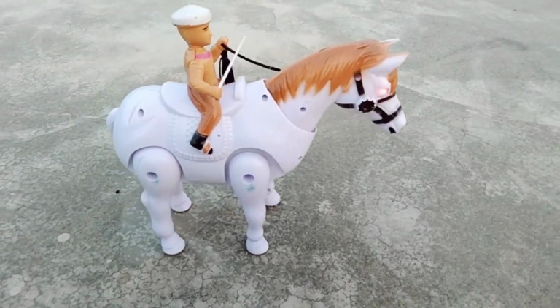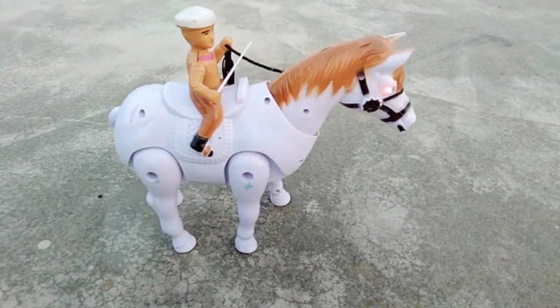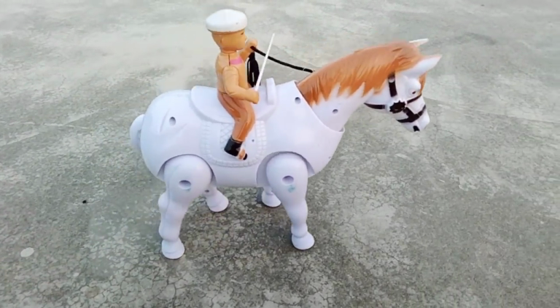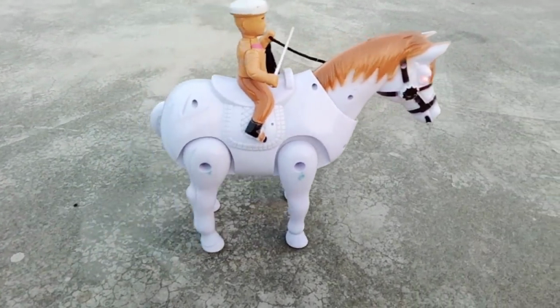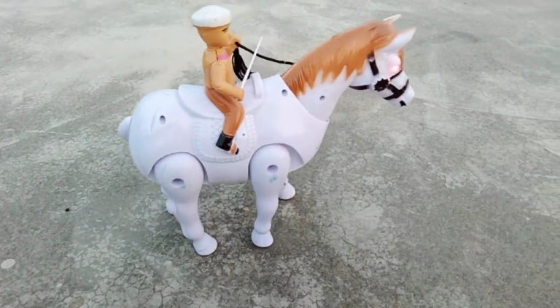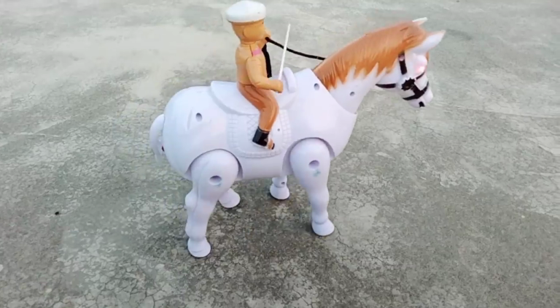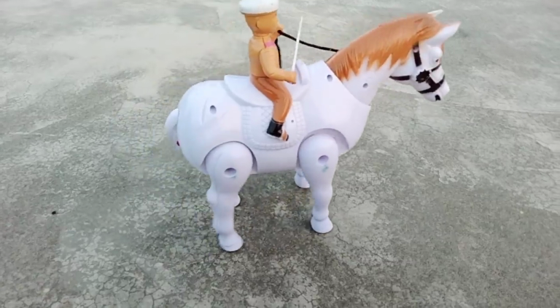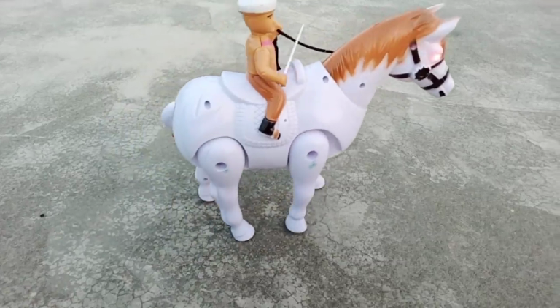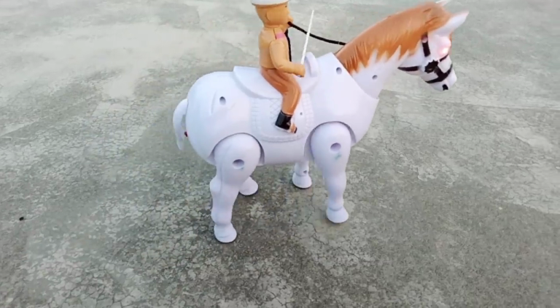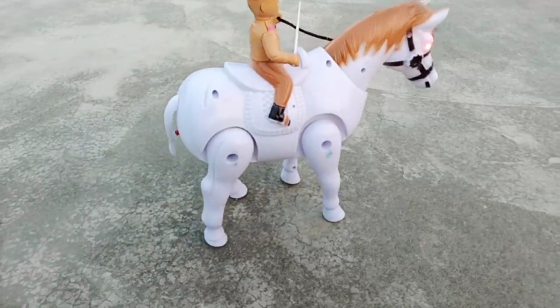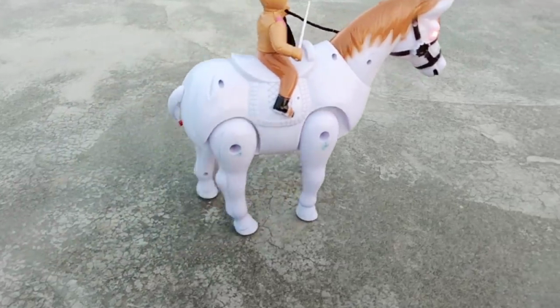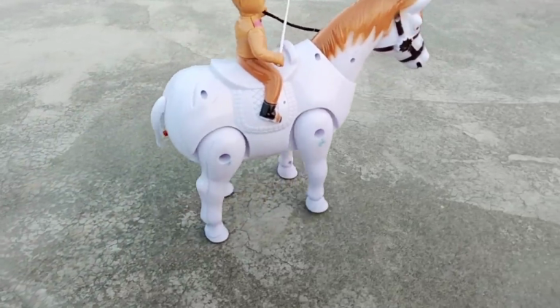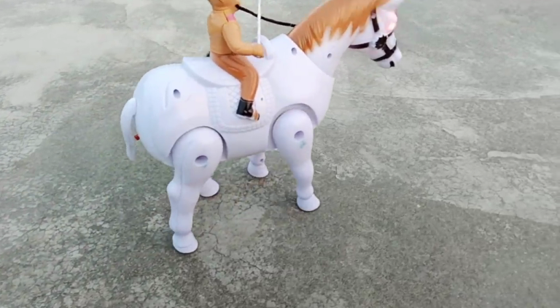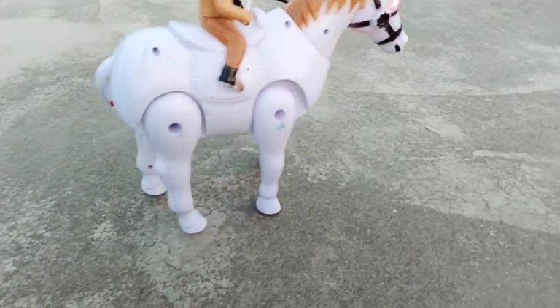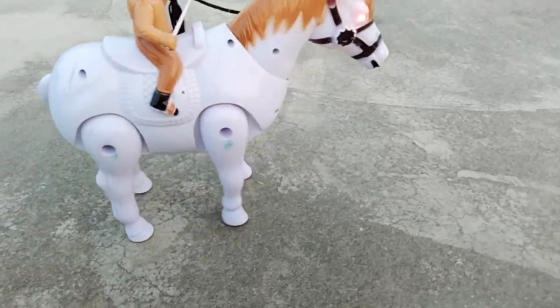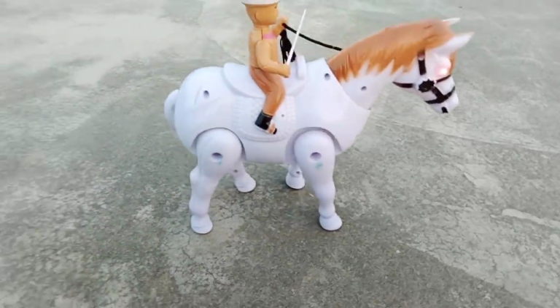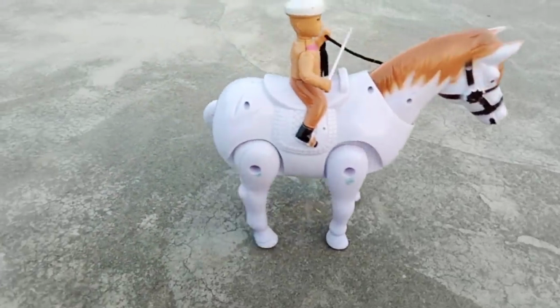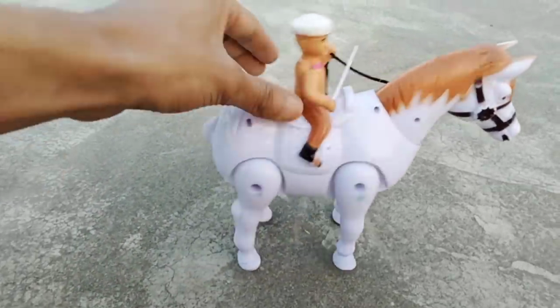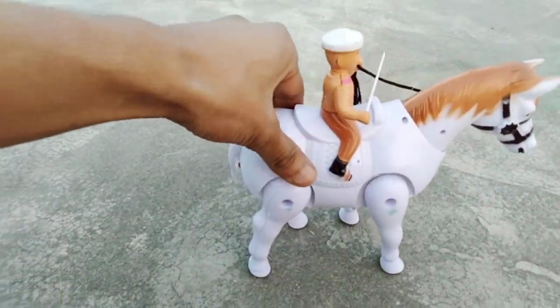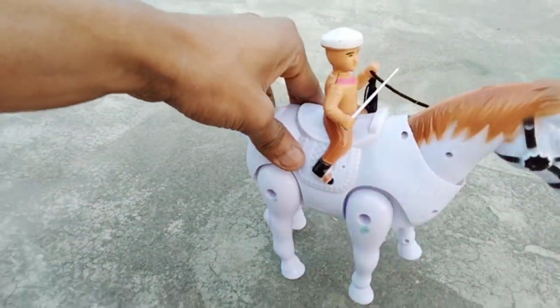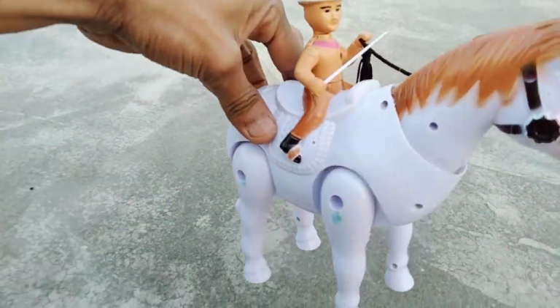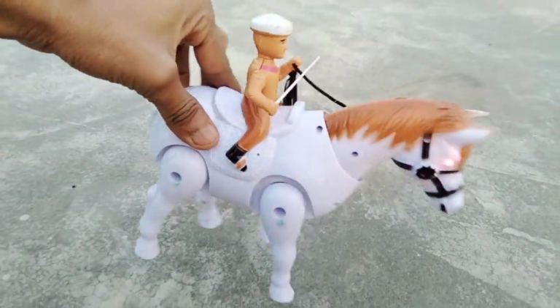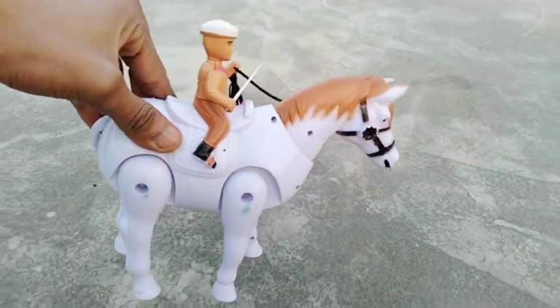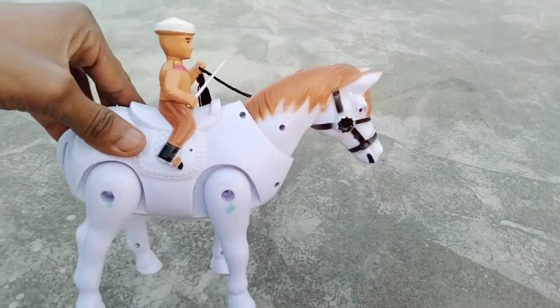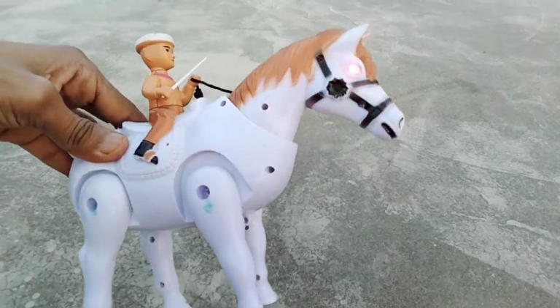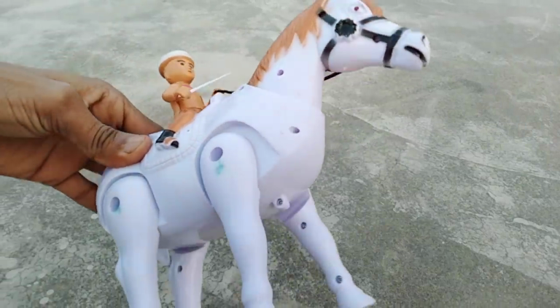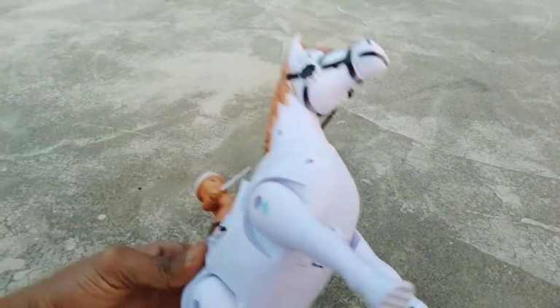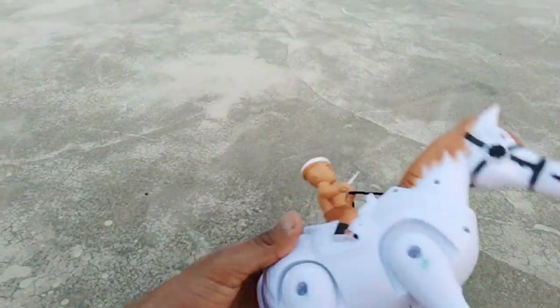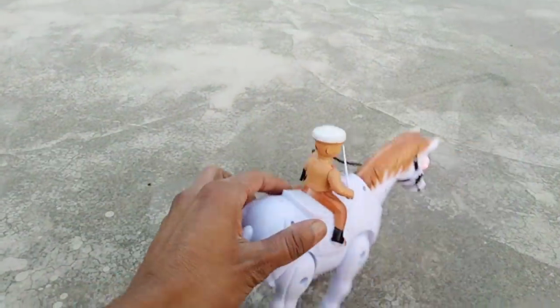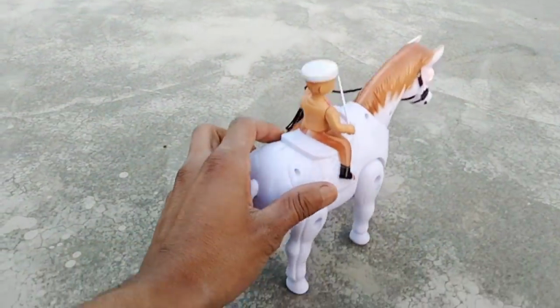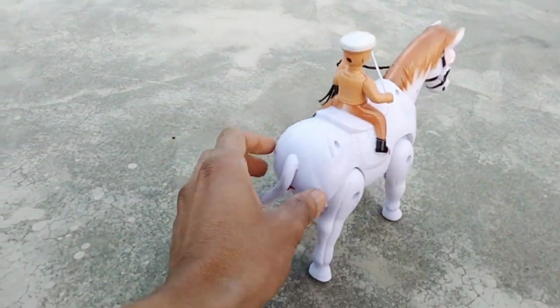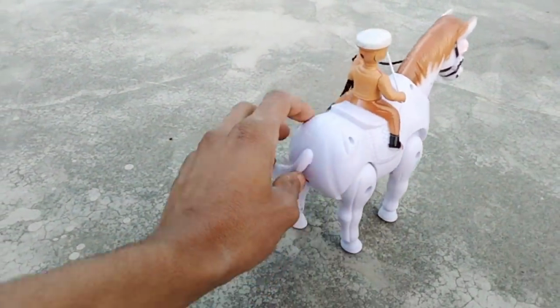Oh wow, nice! So guys, beautiful battery operated horse. Switch off.